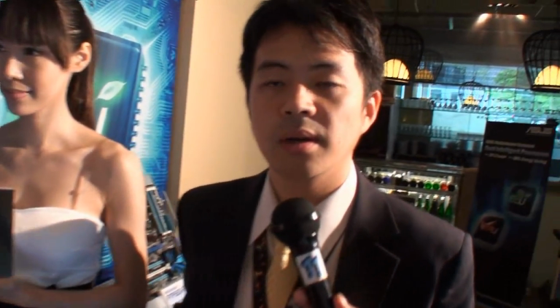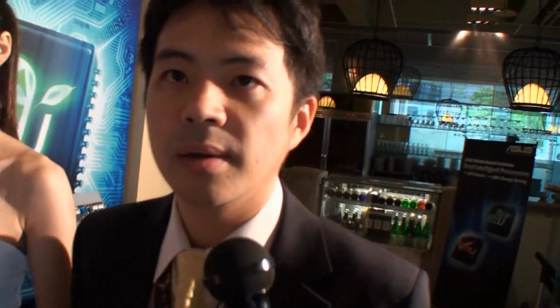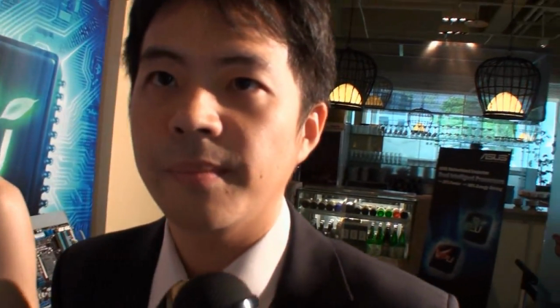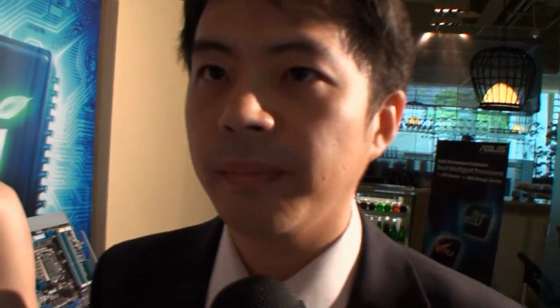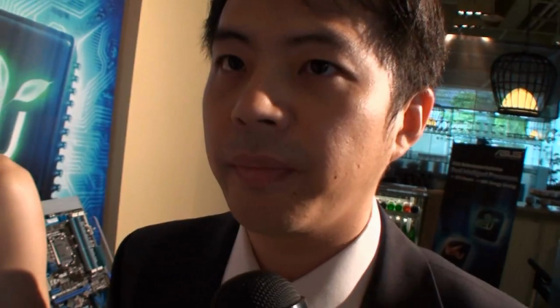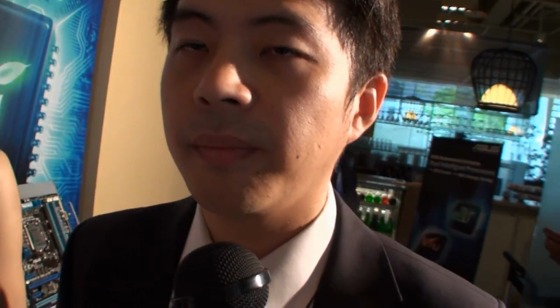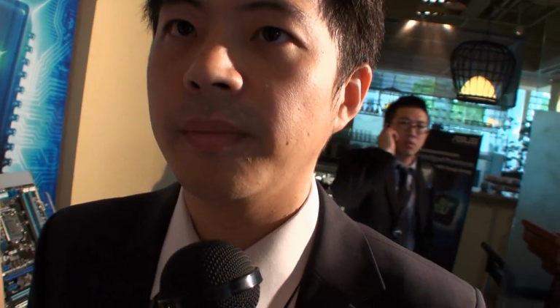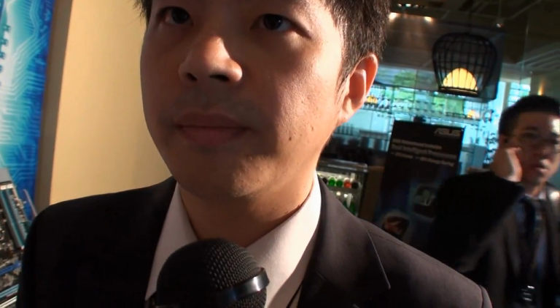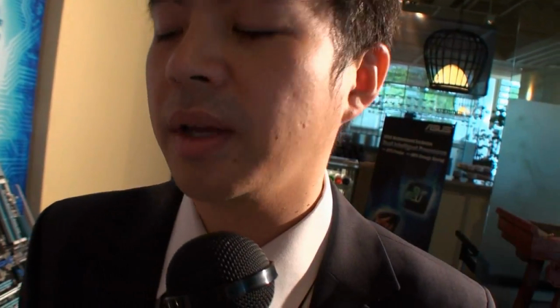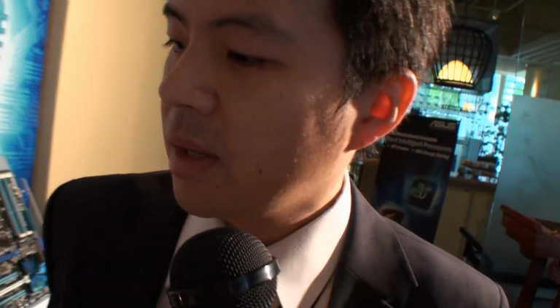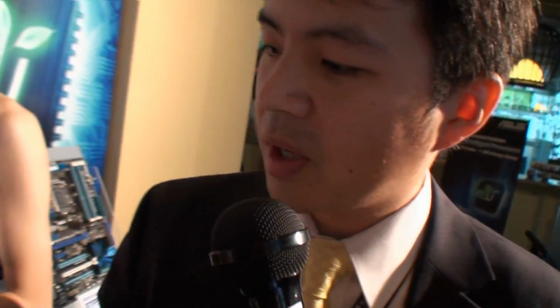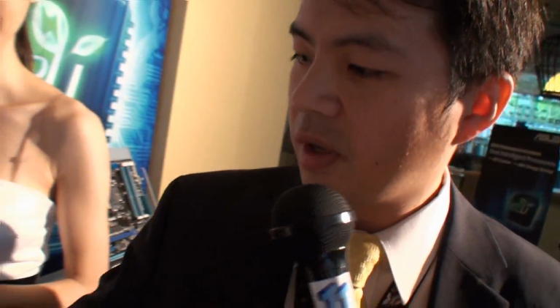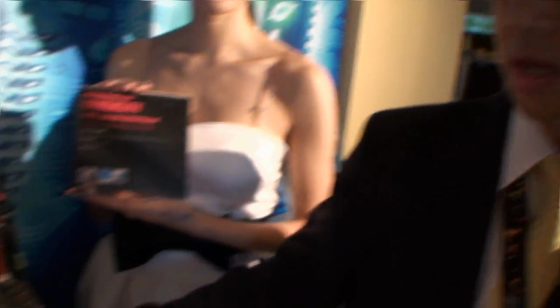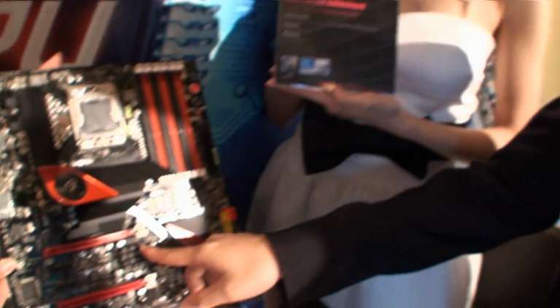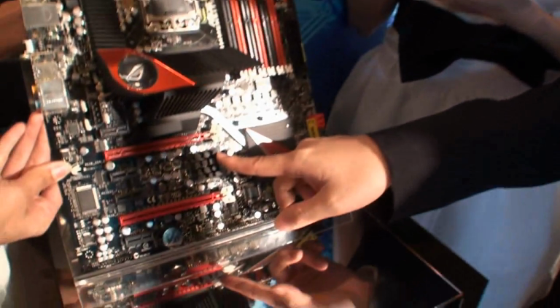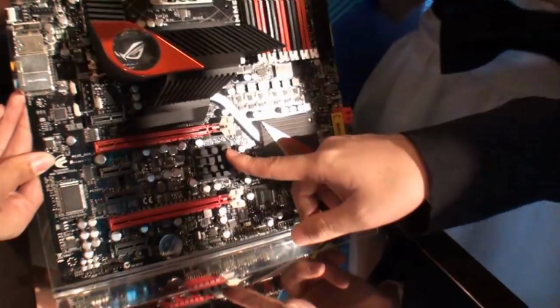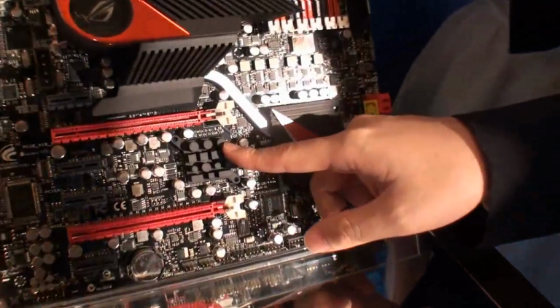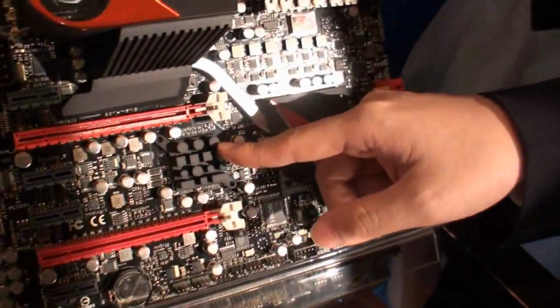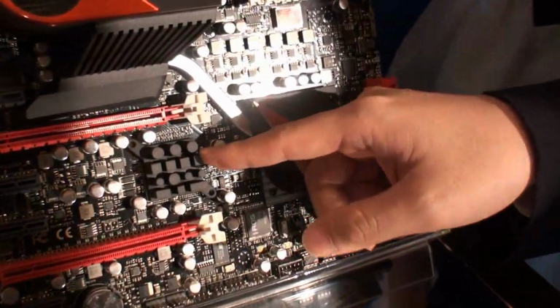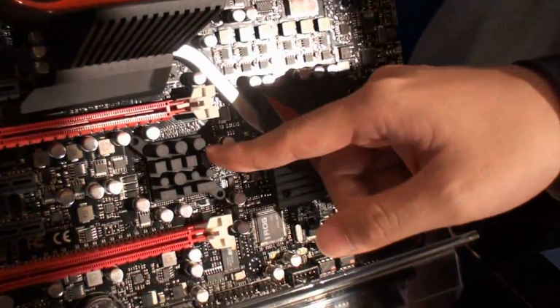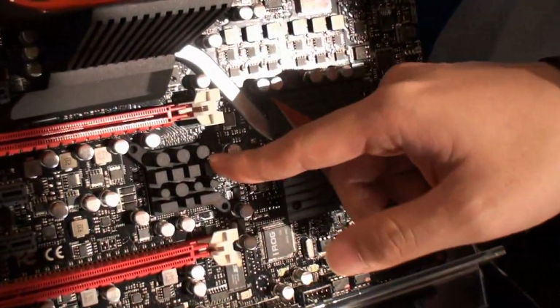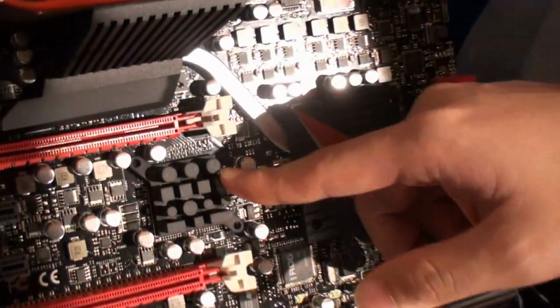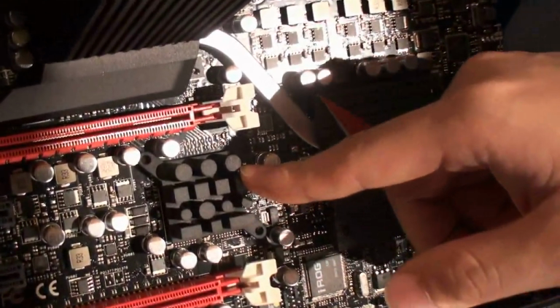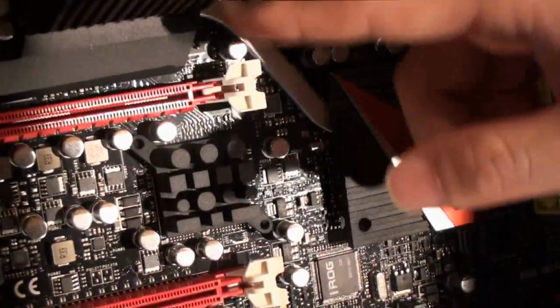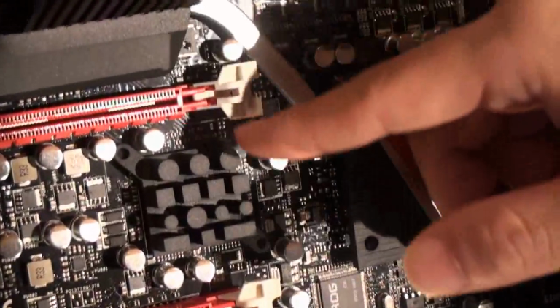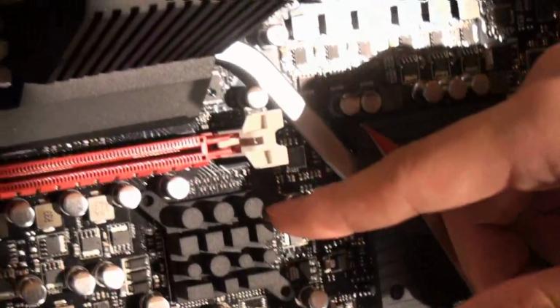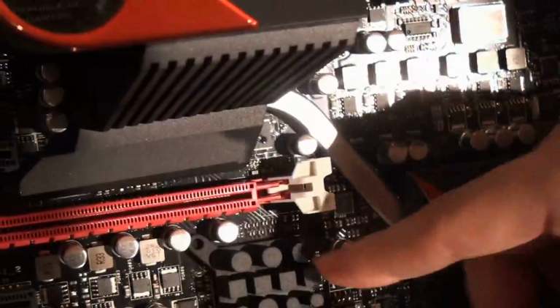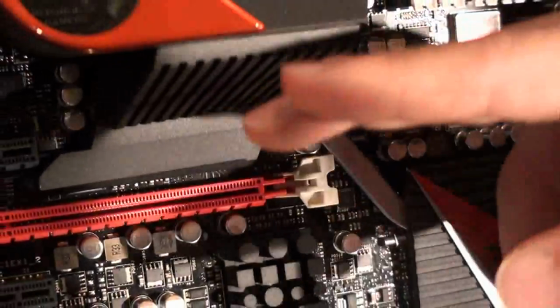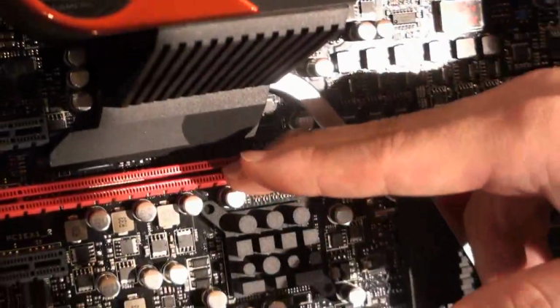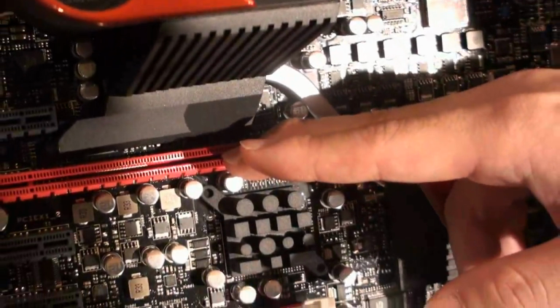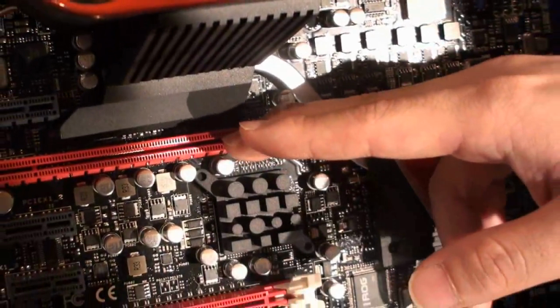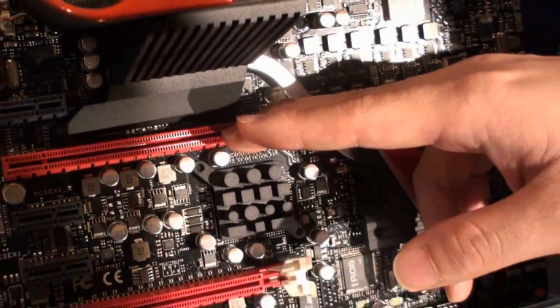Could you tell us a little bit about how the onboard Lucid chip works? Yeah, because of the Lucid Hydra chip's help — you can do the Hydra mode no matter with AMD's card or NVIDIA's card.